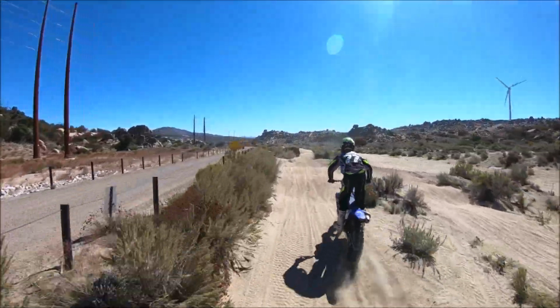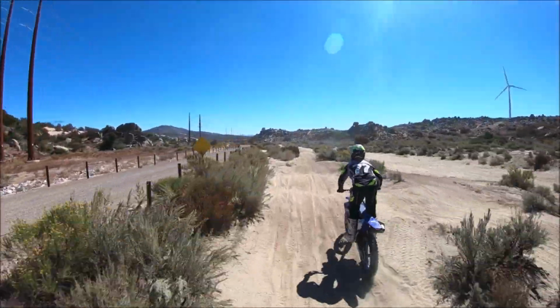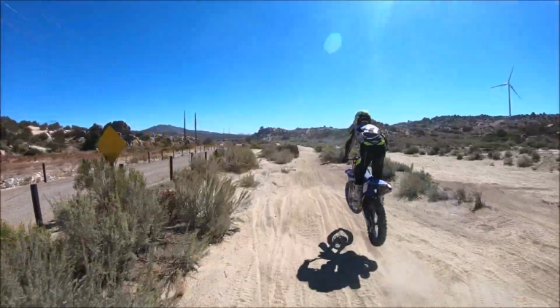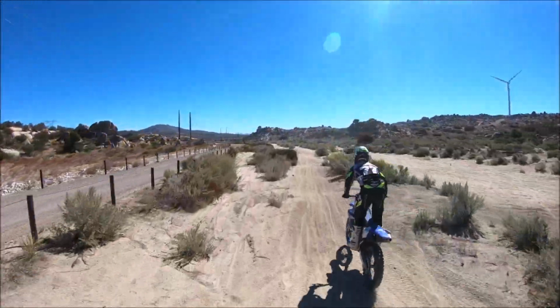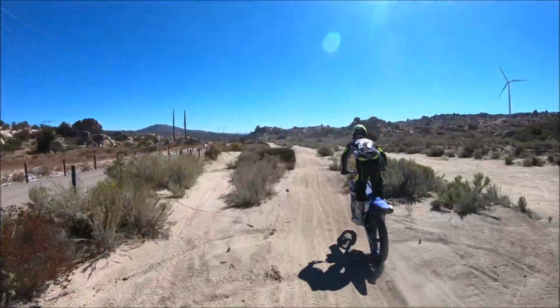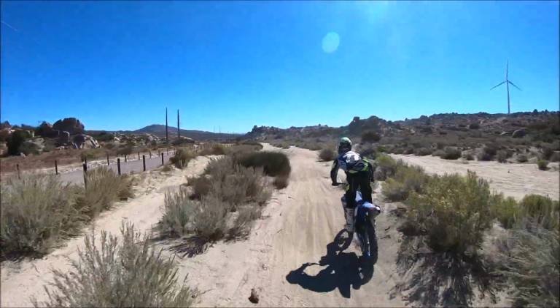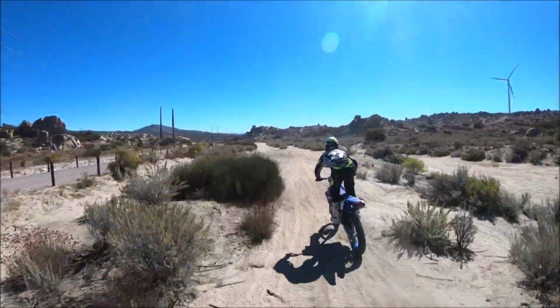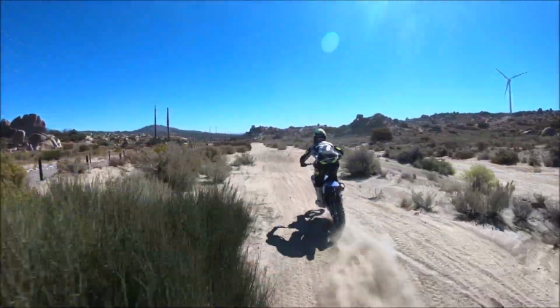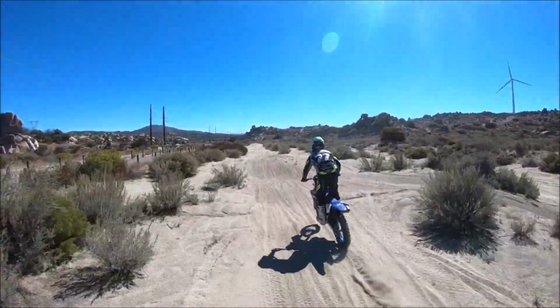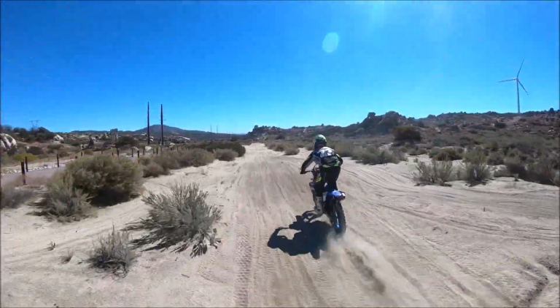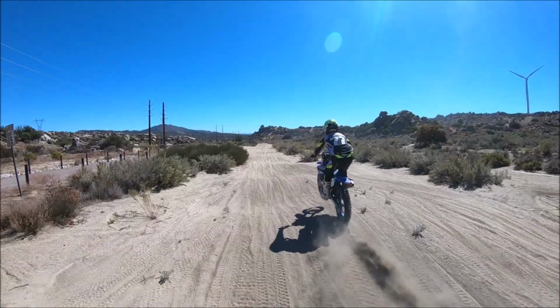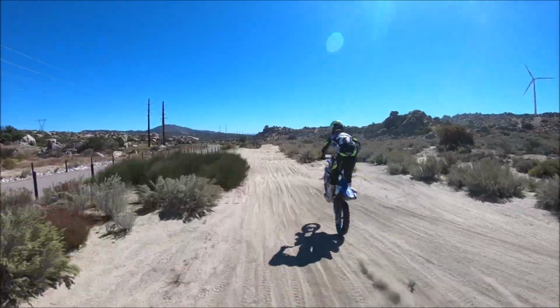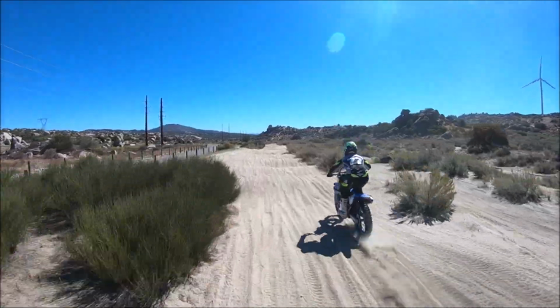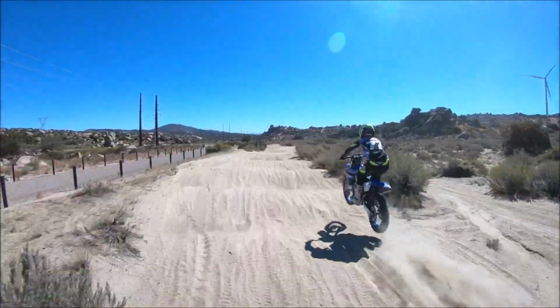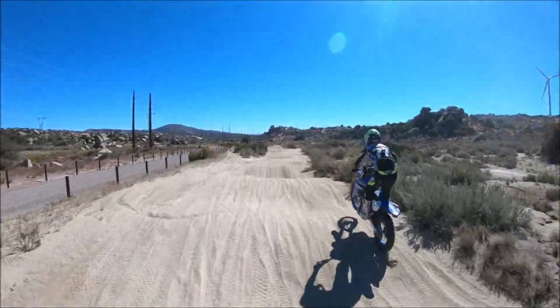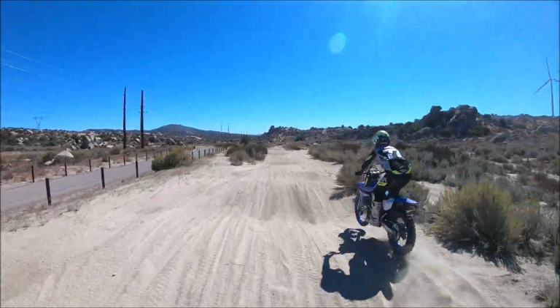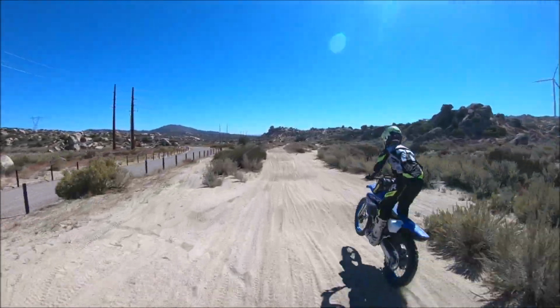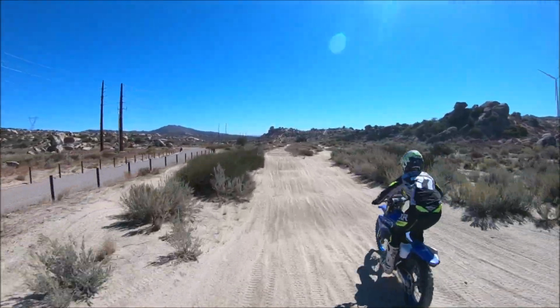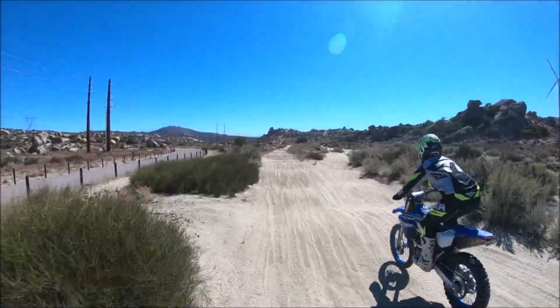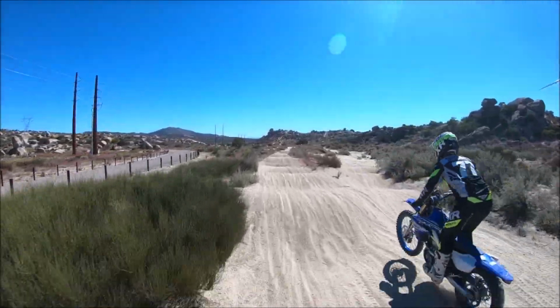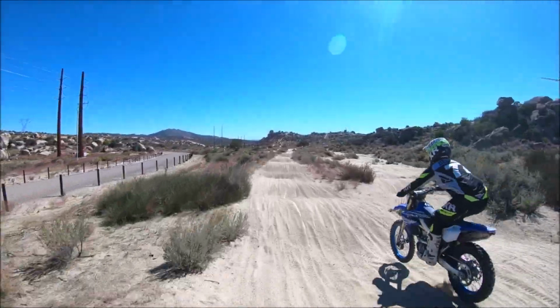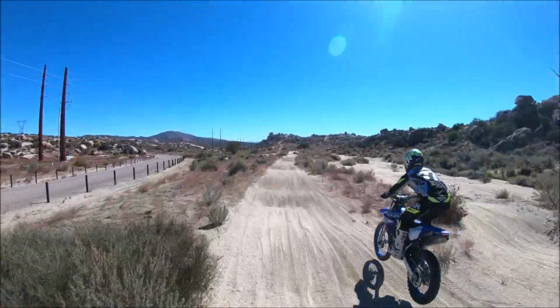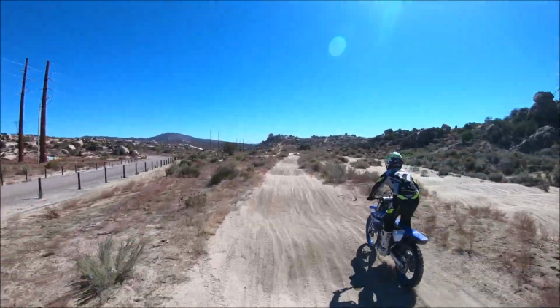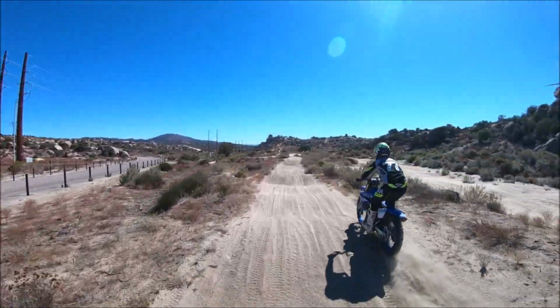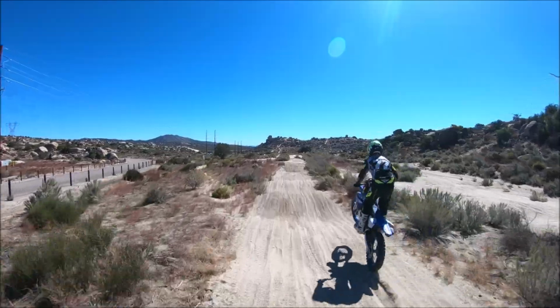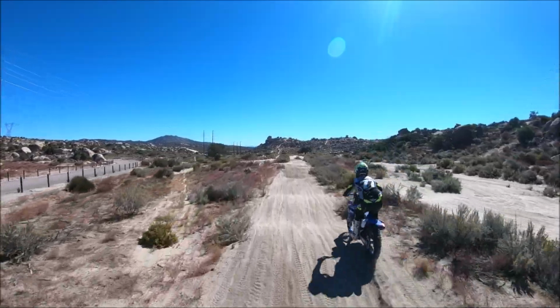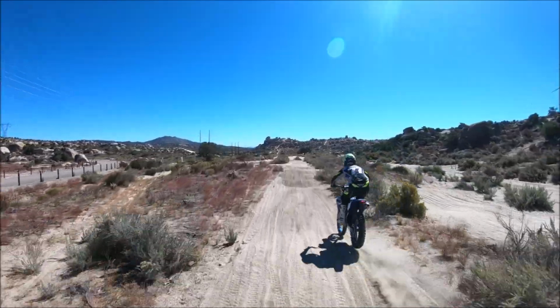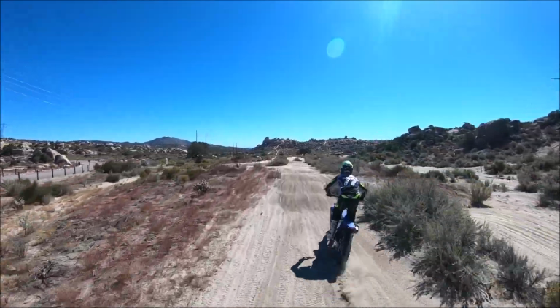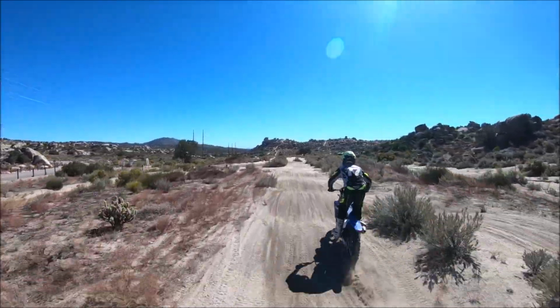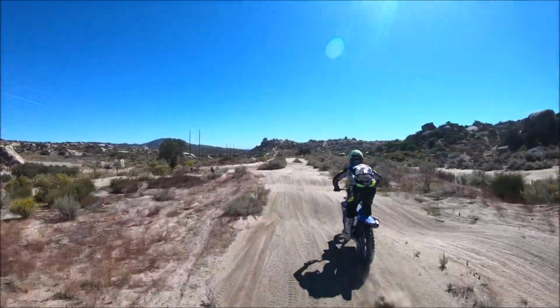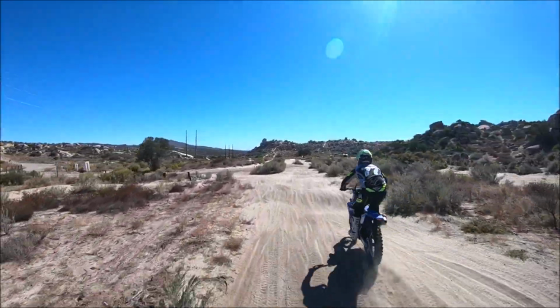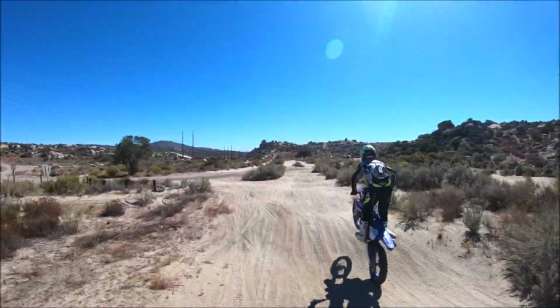As you see in this clip I'm standing up, my hips are back, I'm riding on my toes, my chest is forward but I'm not stiff. I'm flexible on the bike and let the bike work underneath me, and that way I stay in full control throughout the bumps.